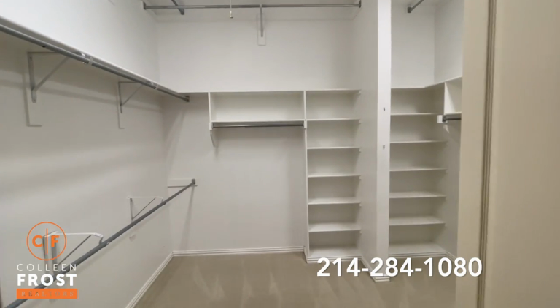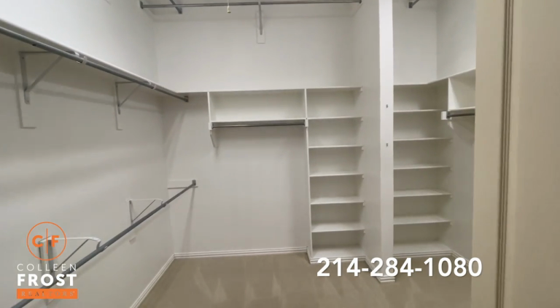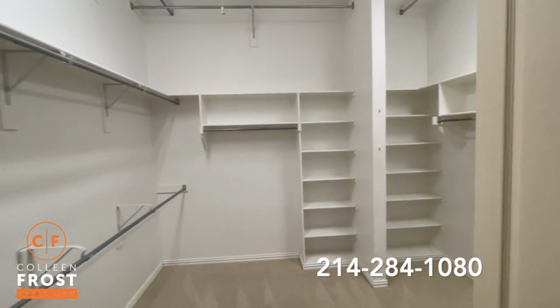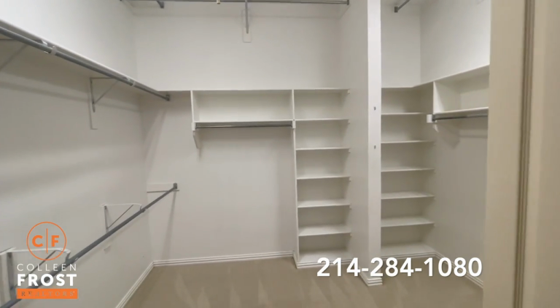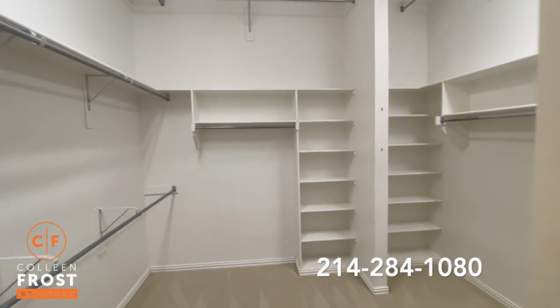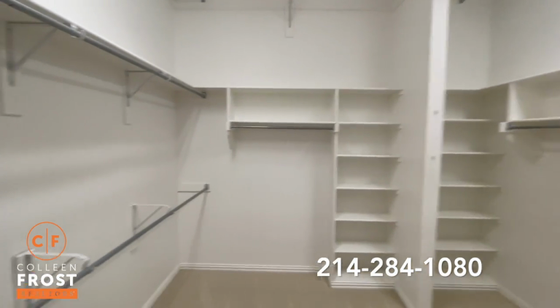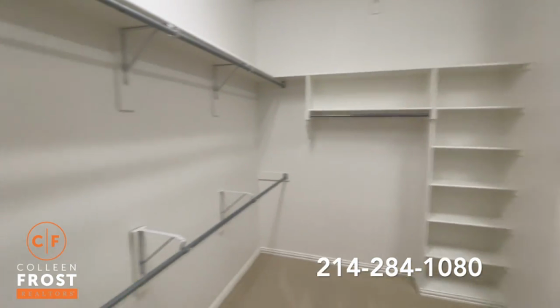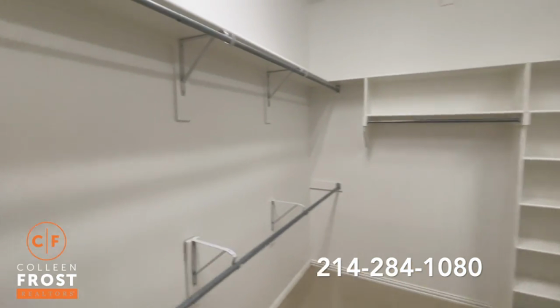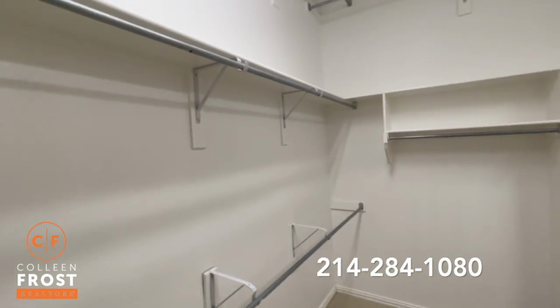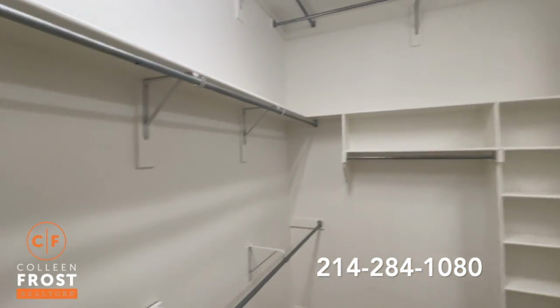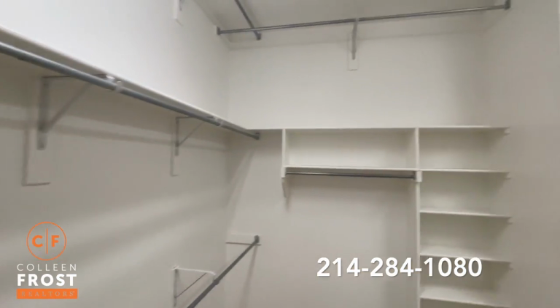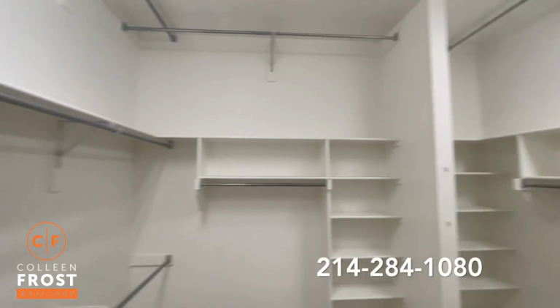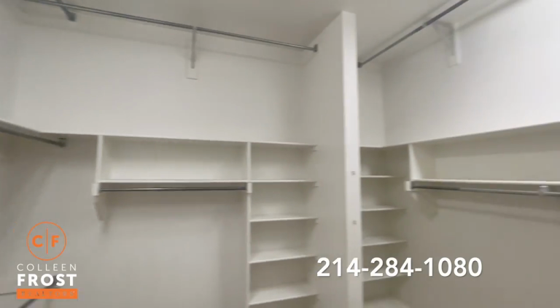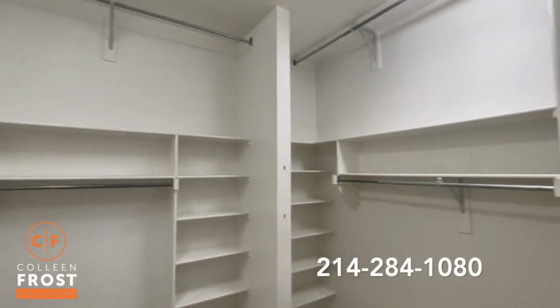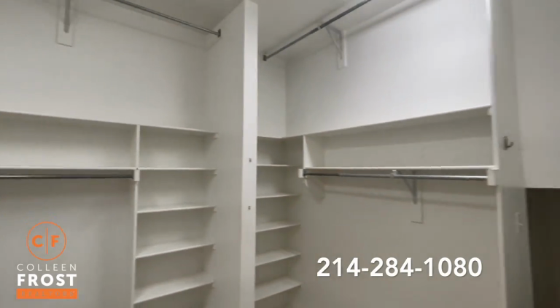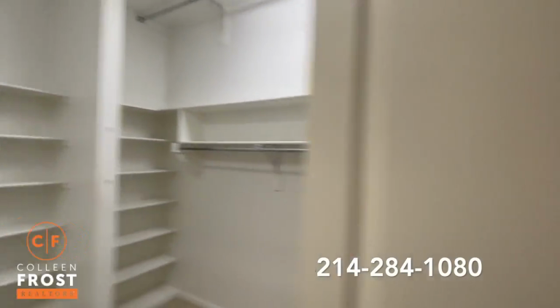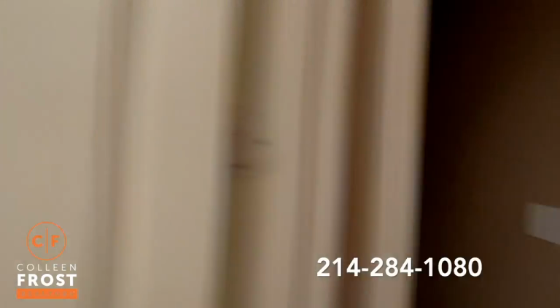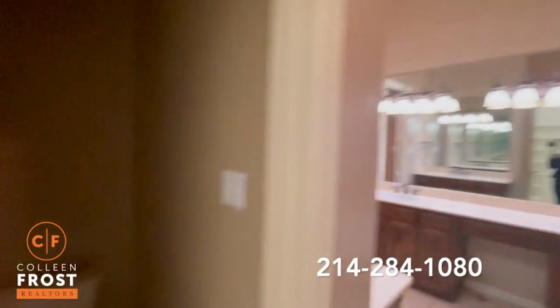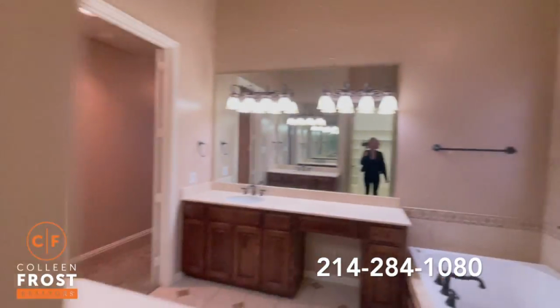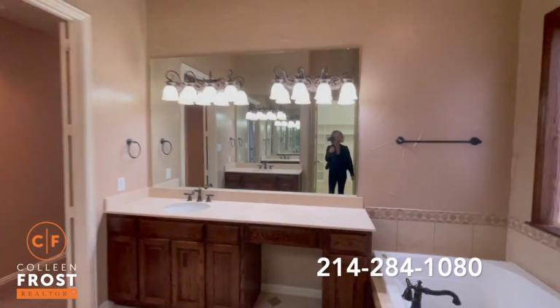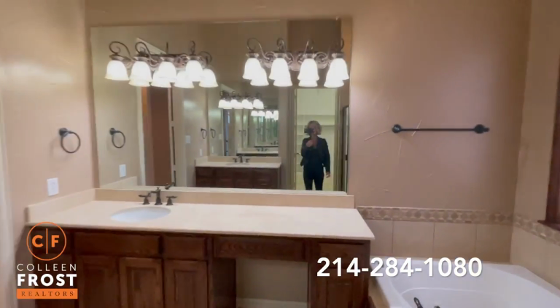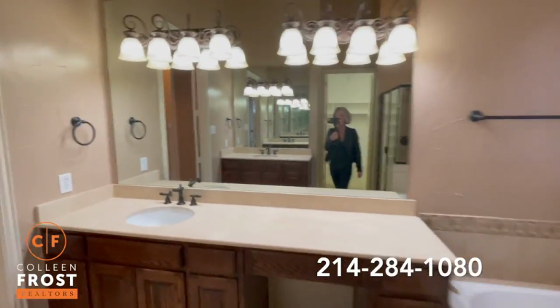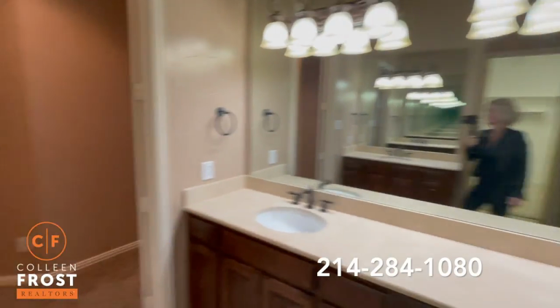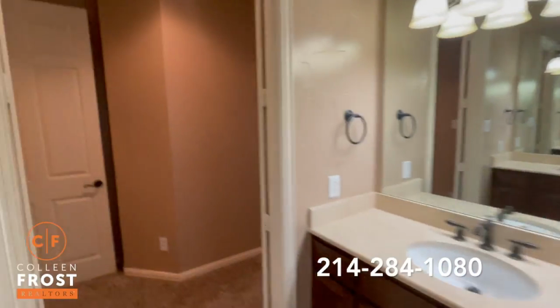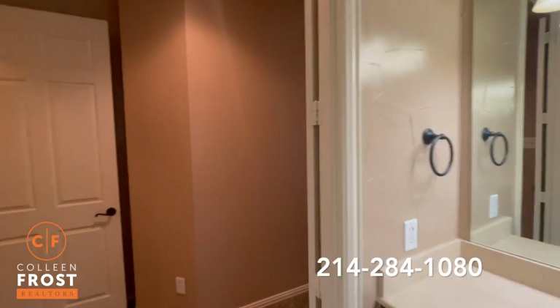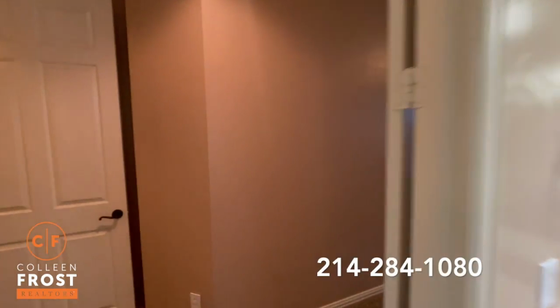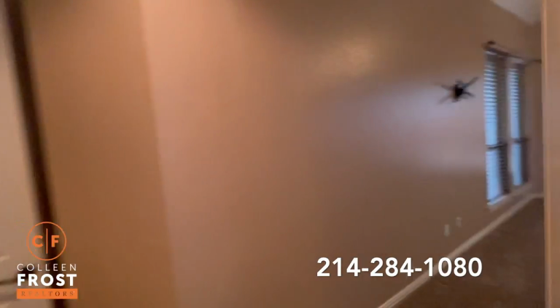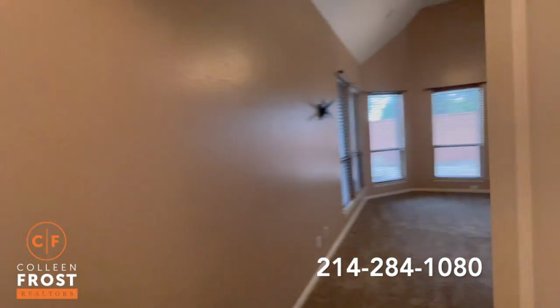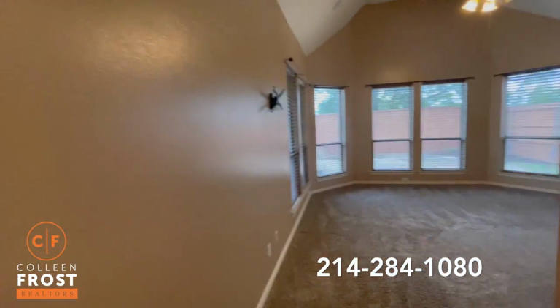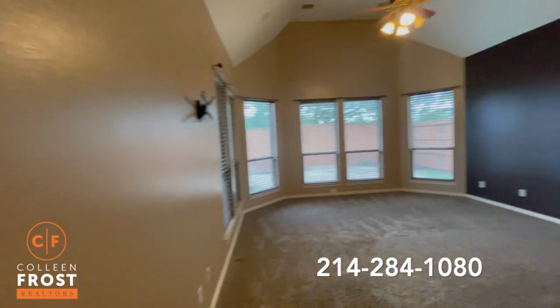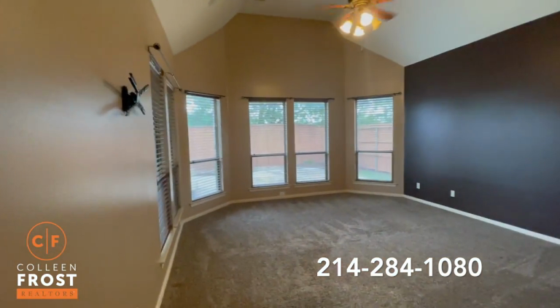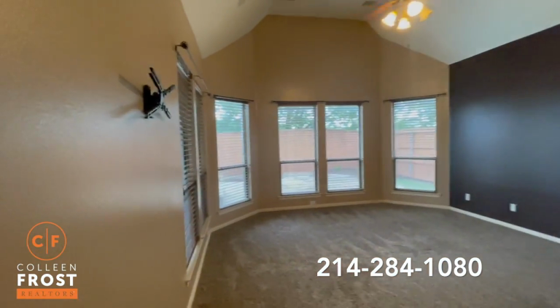Absolutely love the size of this closet. I could buy a ton of shoes and clothes and fill this! Love, love, love — love the size of this owner's retreat.